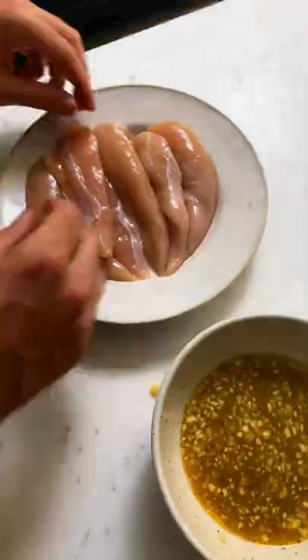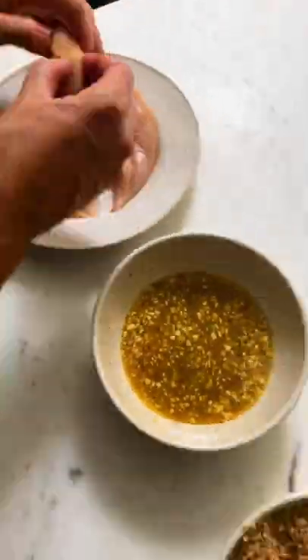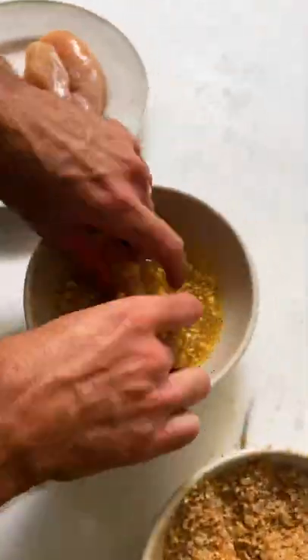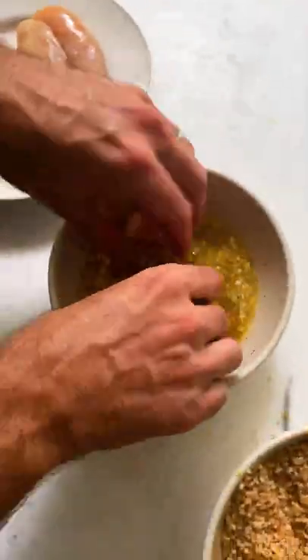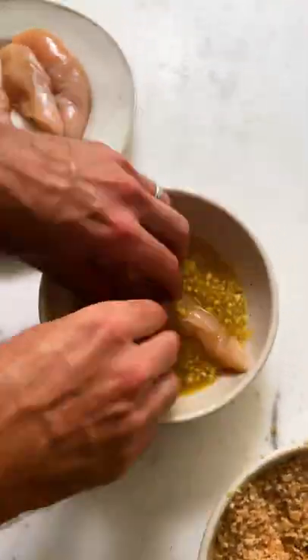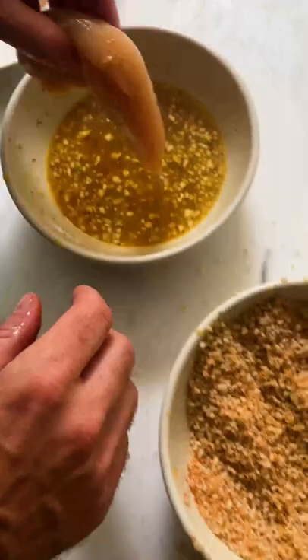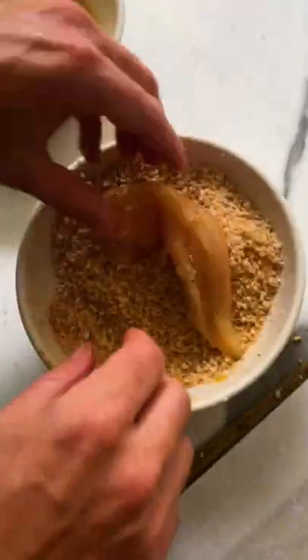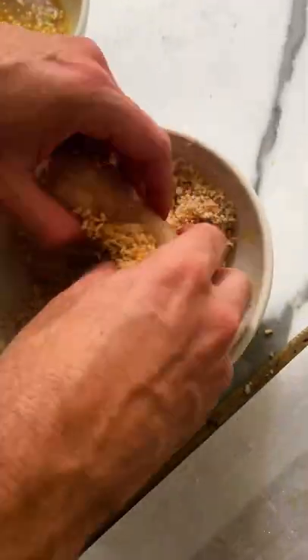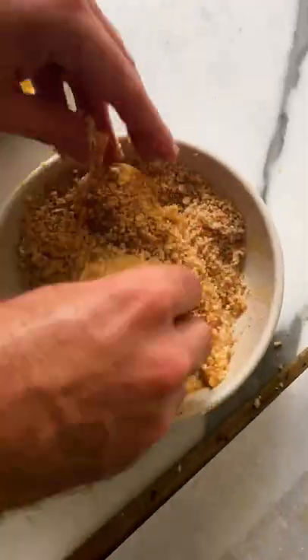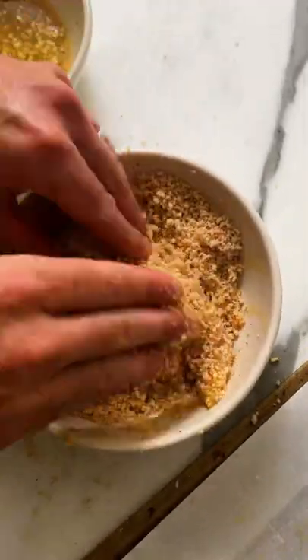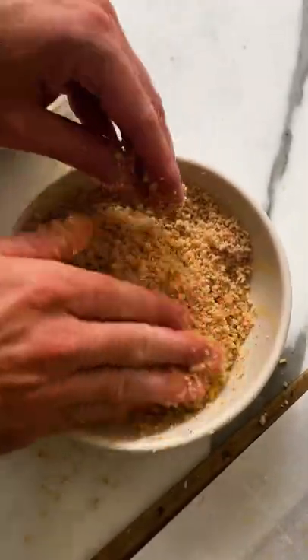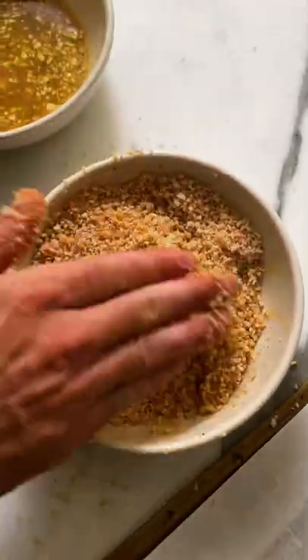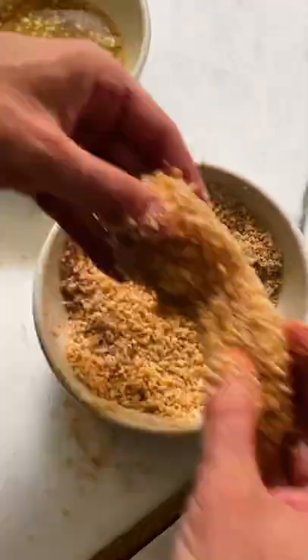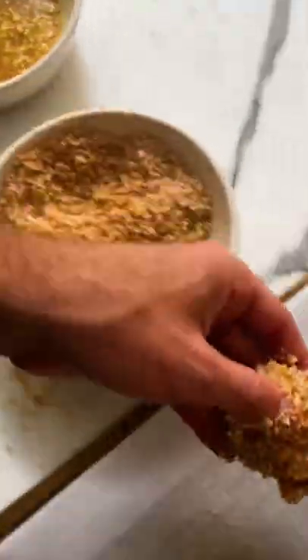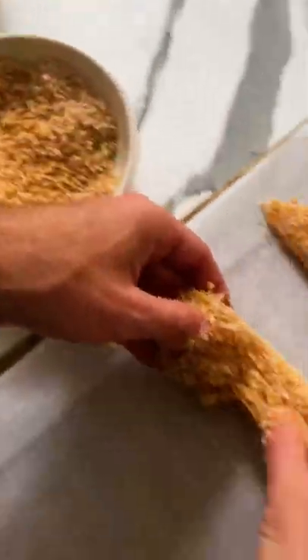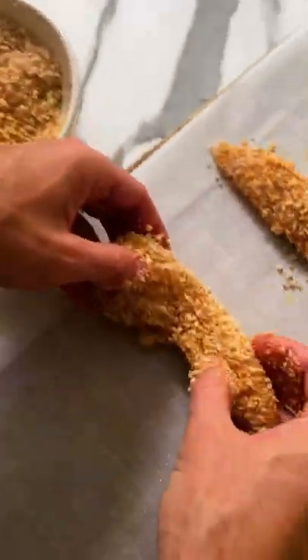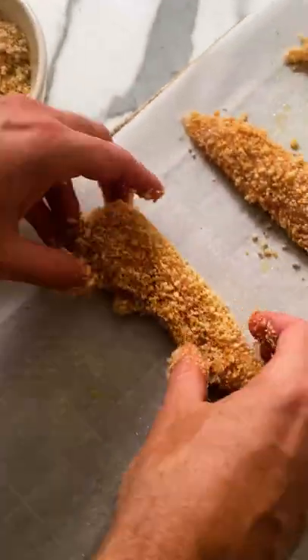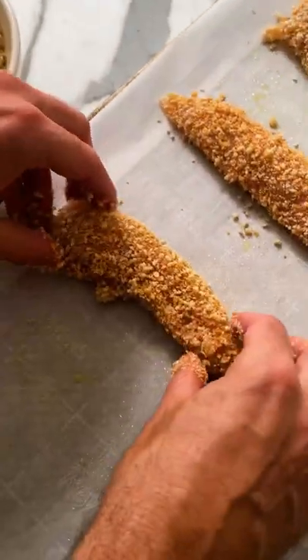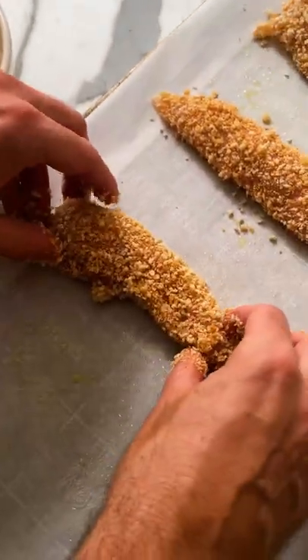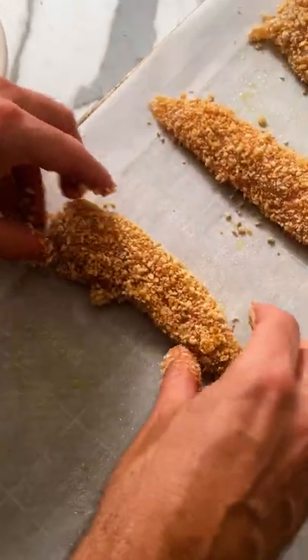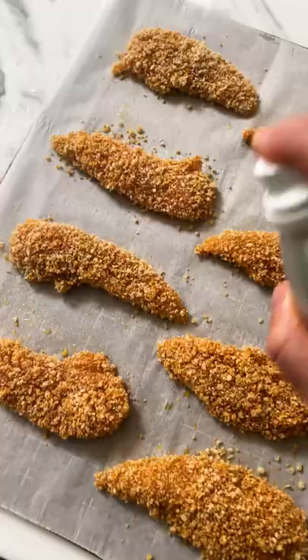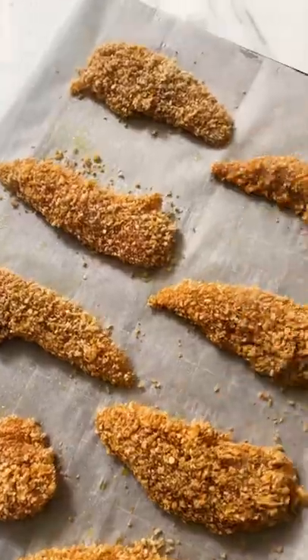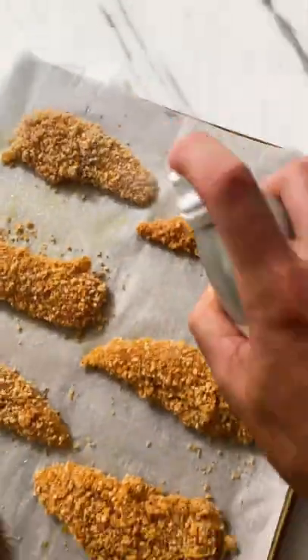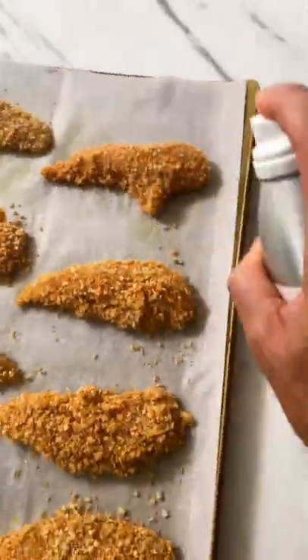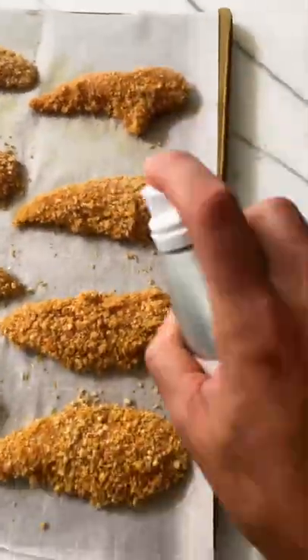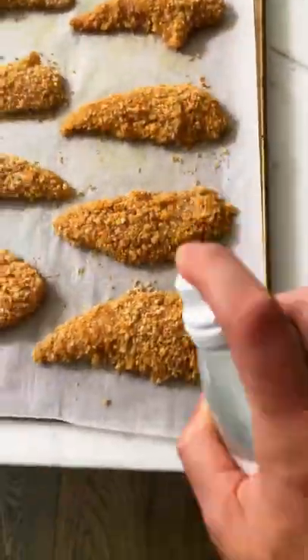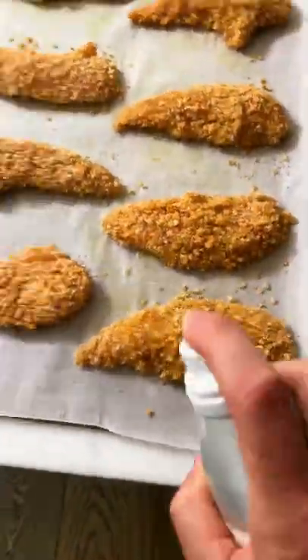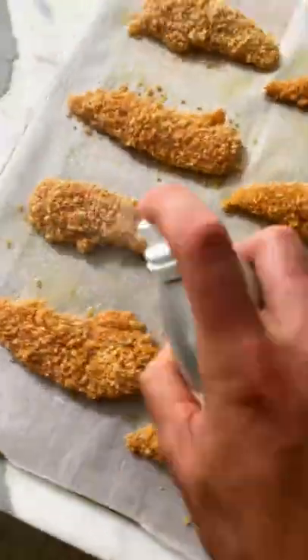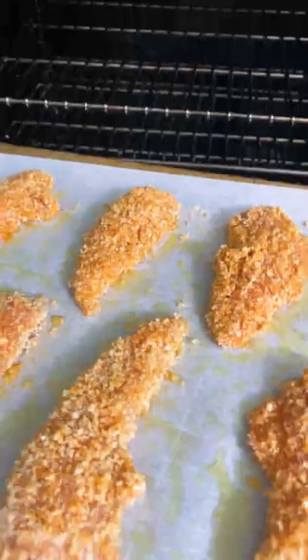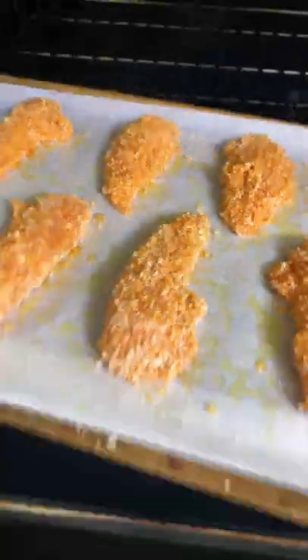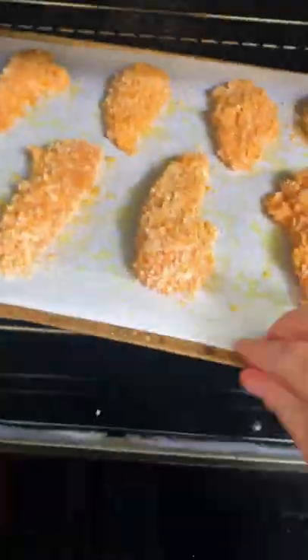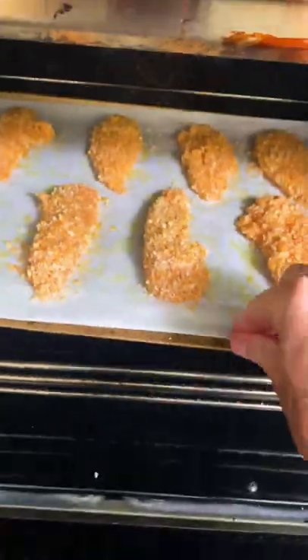Then create the panko mixture by combining panko, paprika, garlic powder, onion powder, and parmesan cheese. Take the tenders out one at a time and dip them into the panko mixture and then place on a baking sheet.